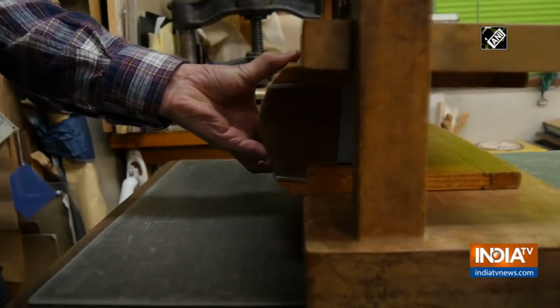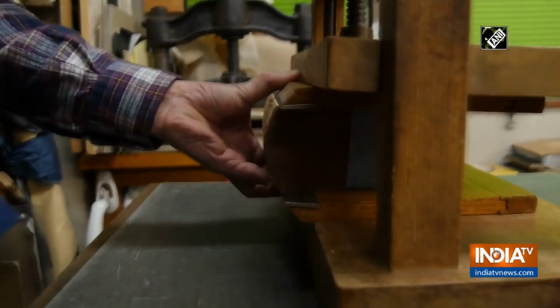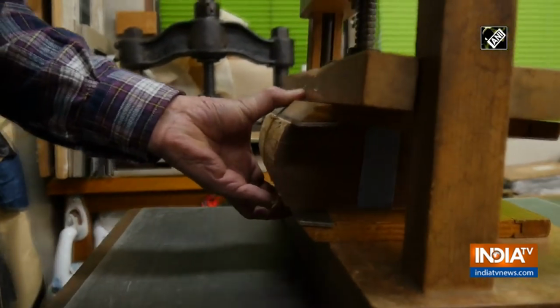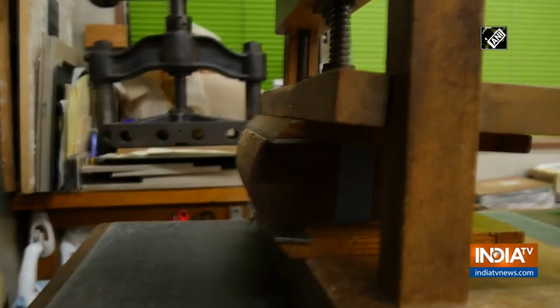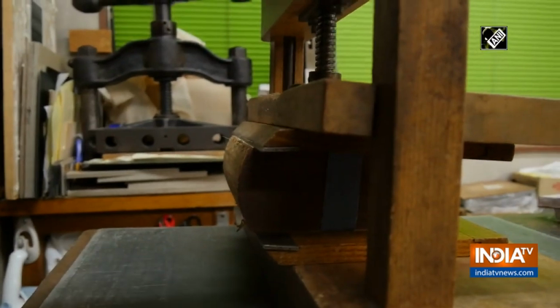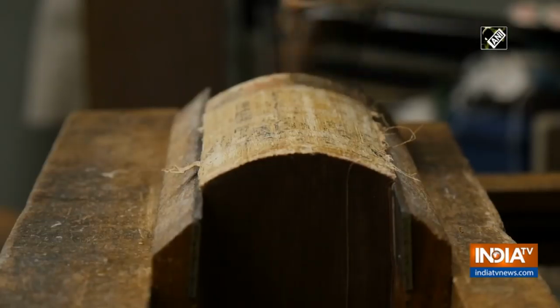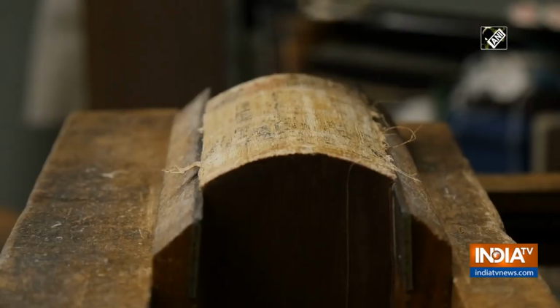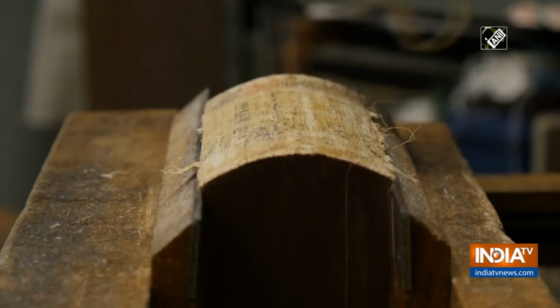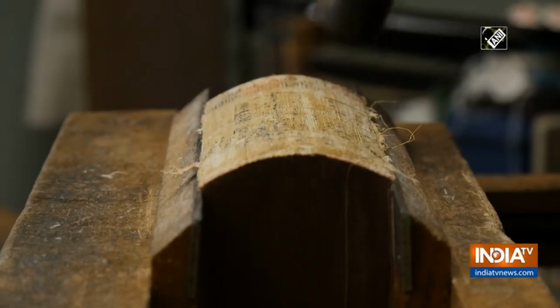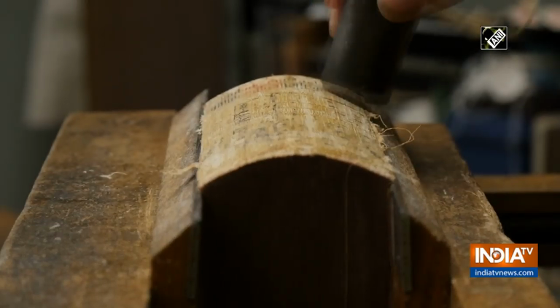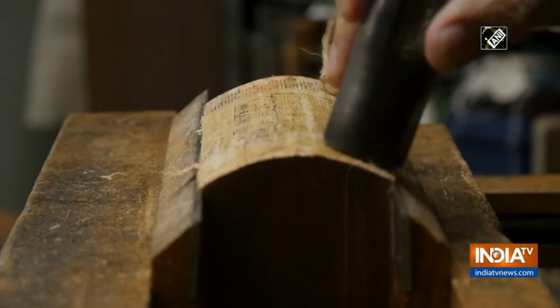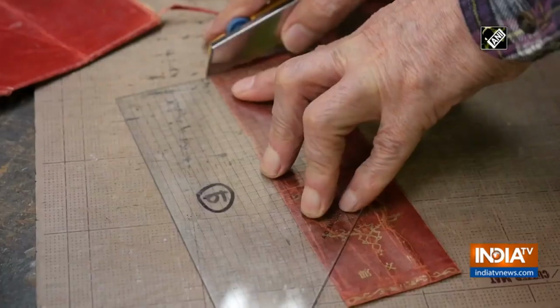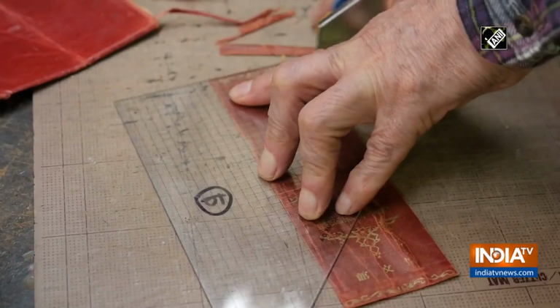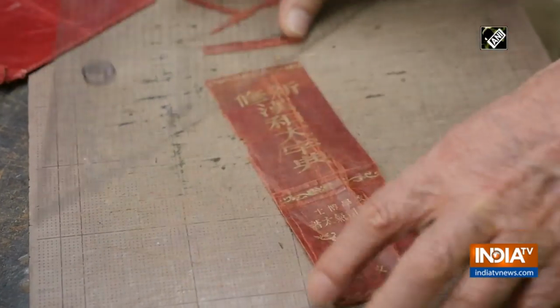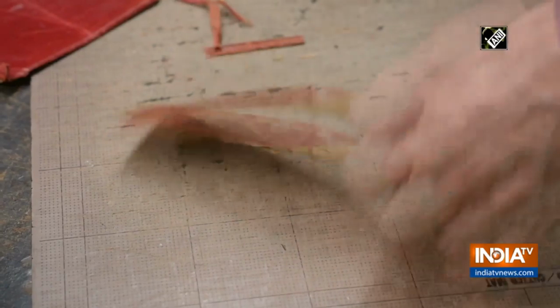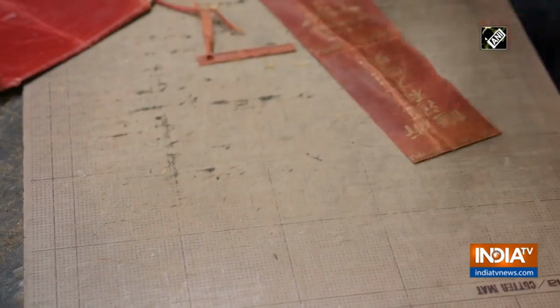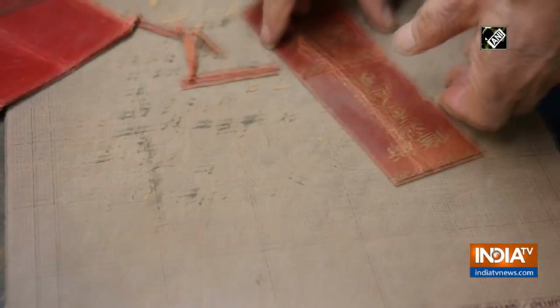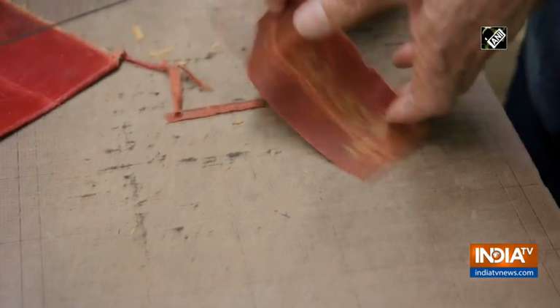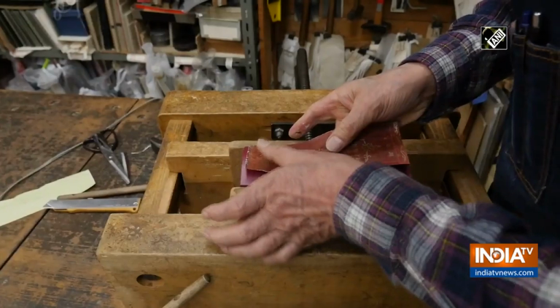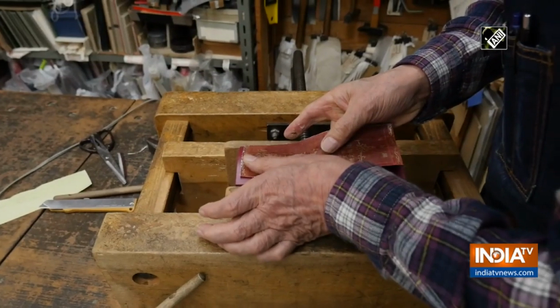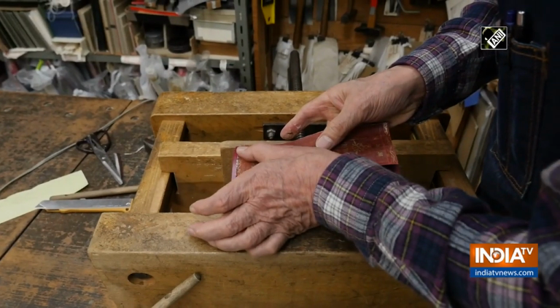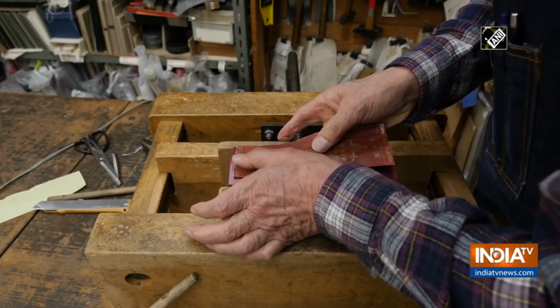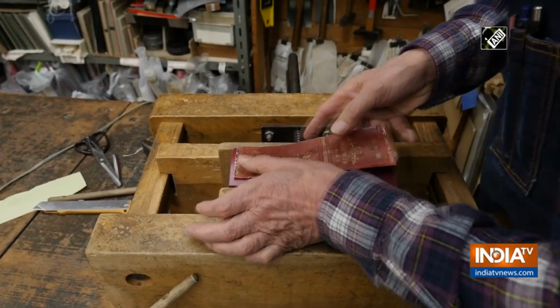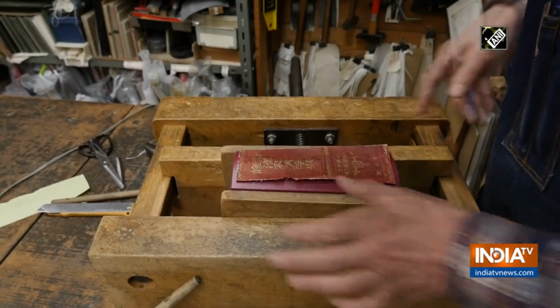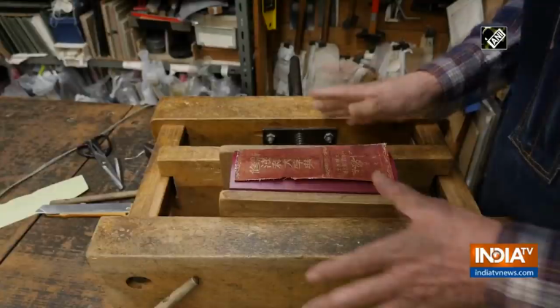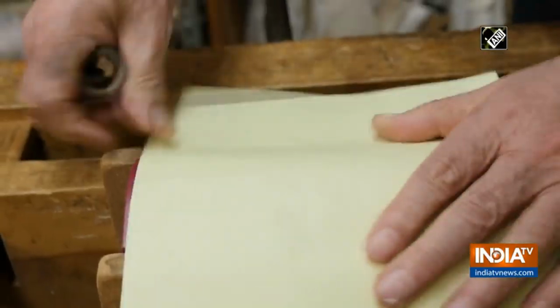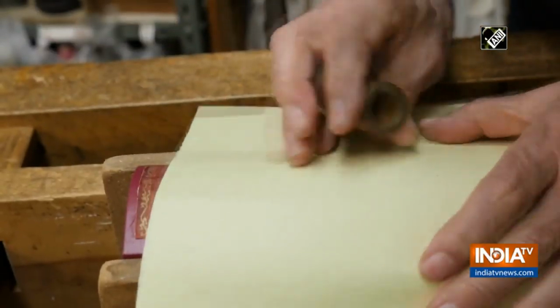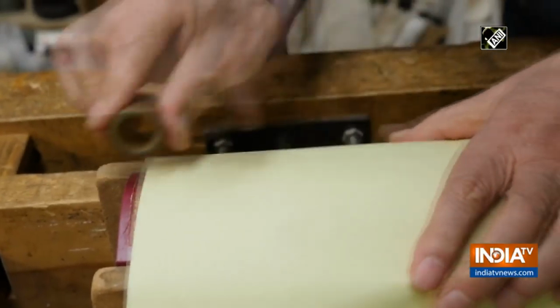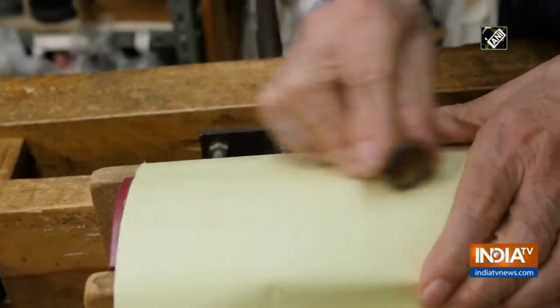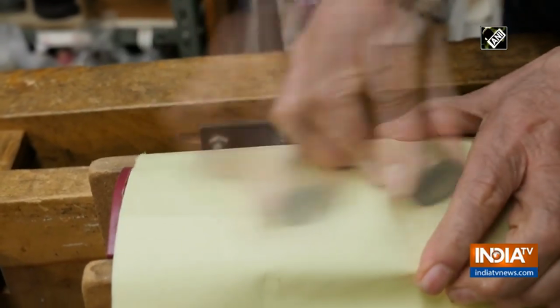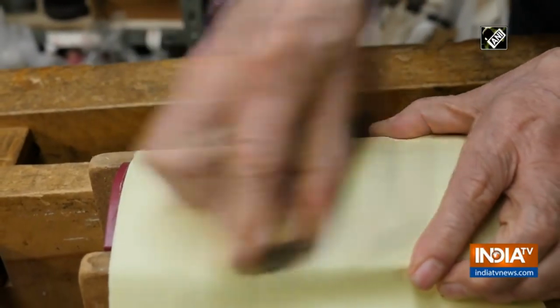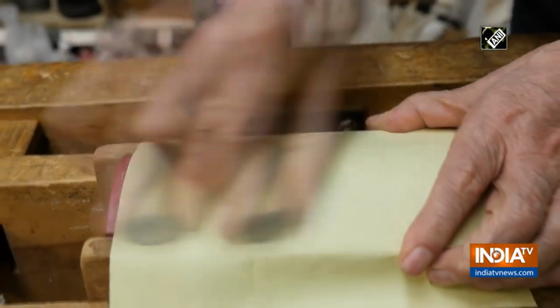Books are very unique items because their contents are usually more important than their covers. So when fixing old books, the craftsman puts much attention to giving the book an even better cover to make sure that the content is protected for many more years.